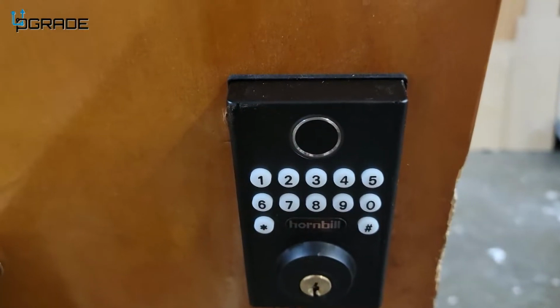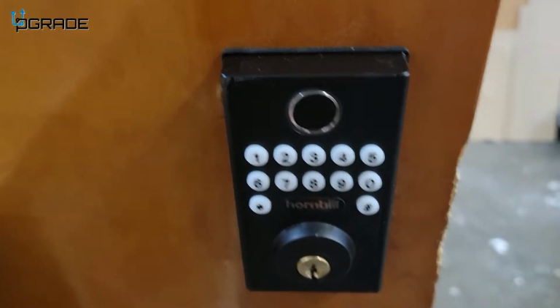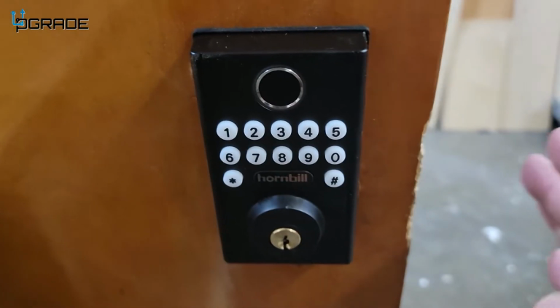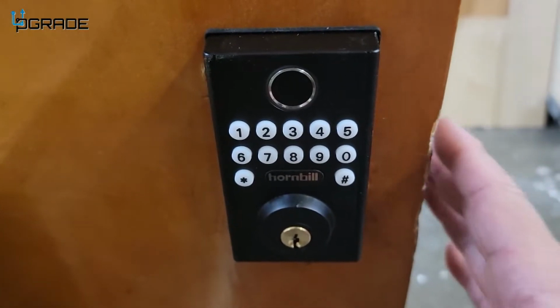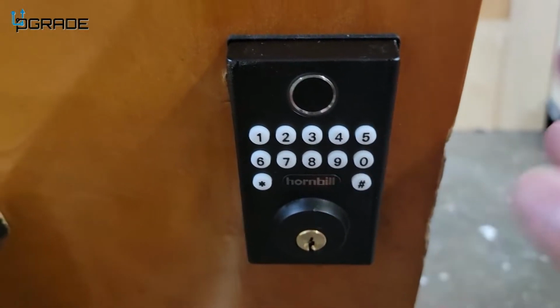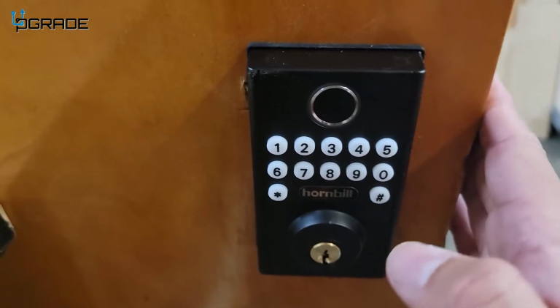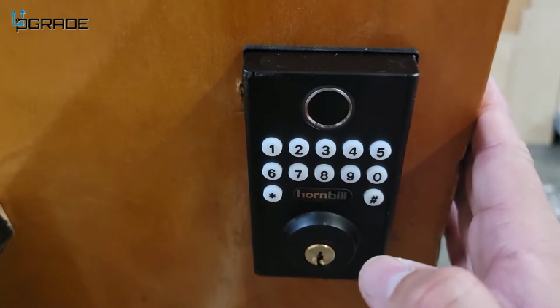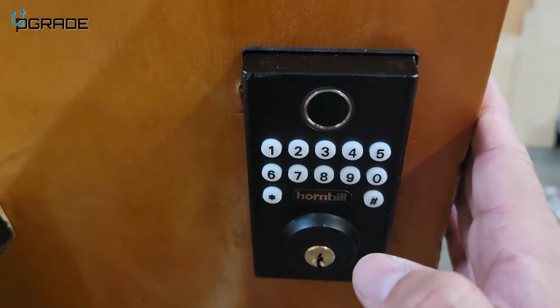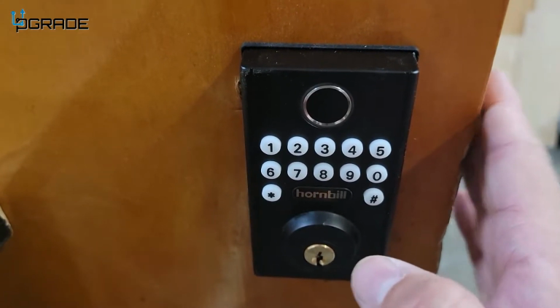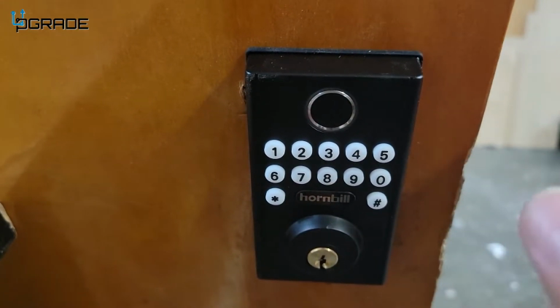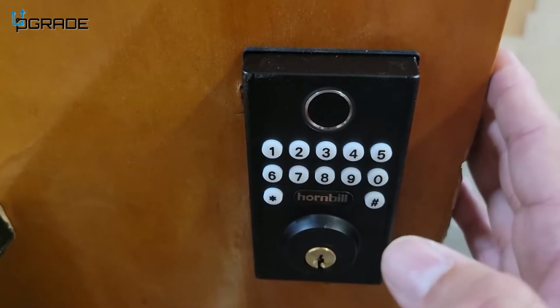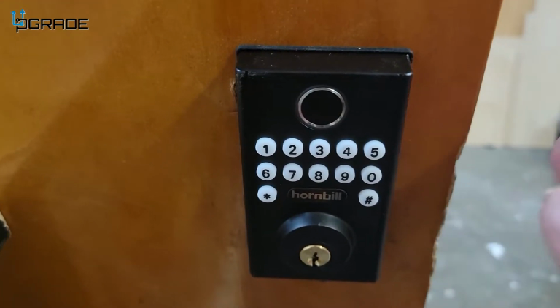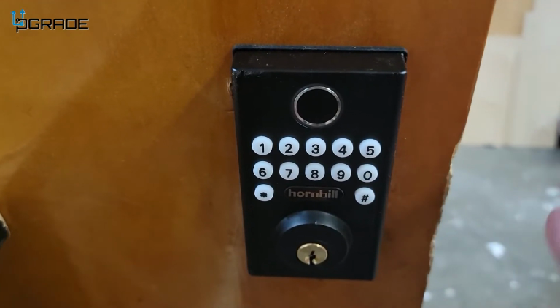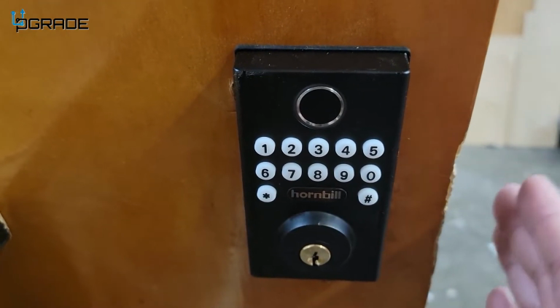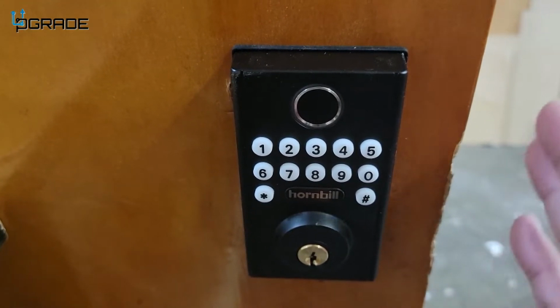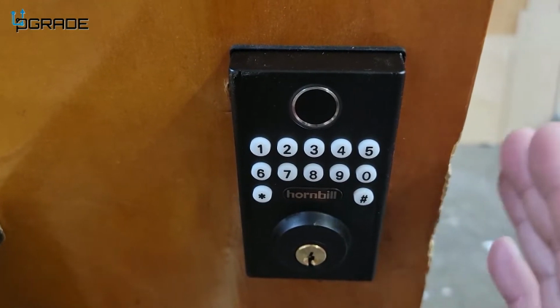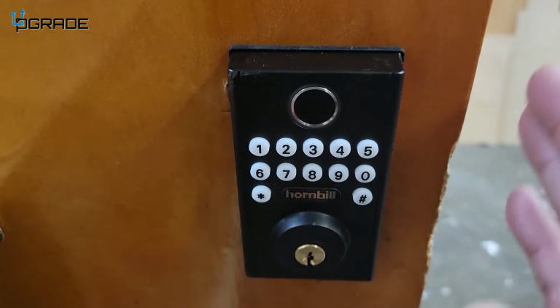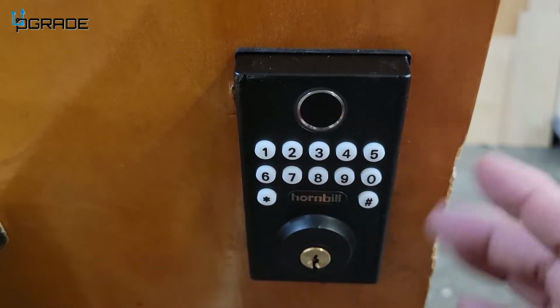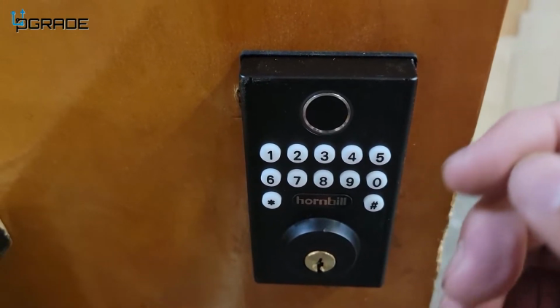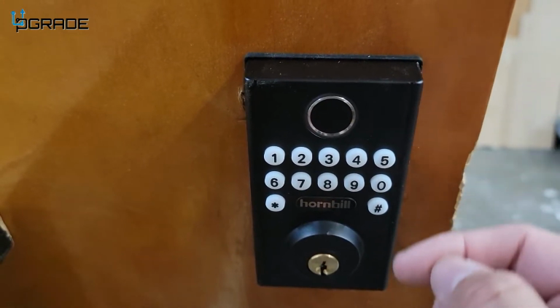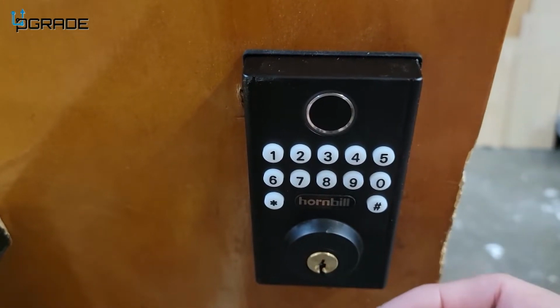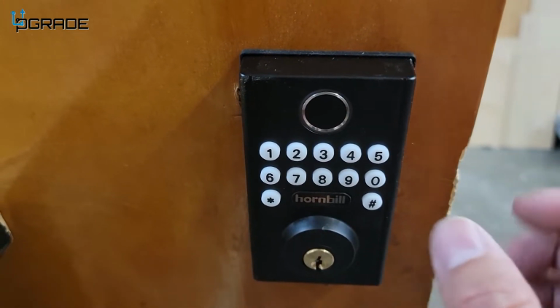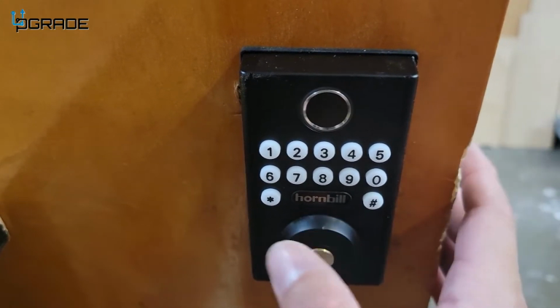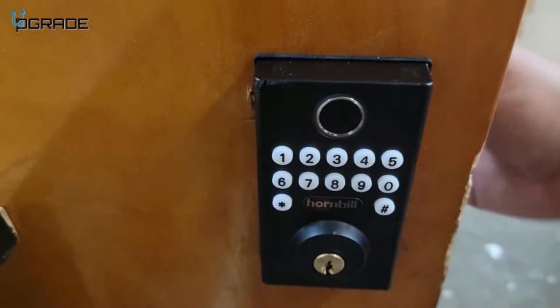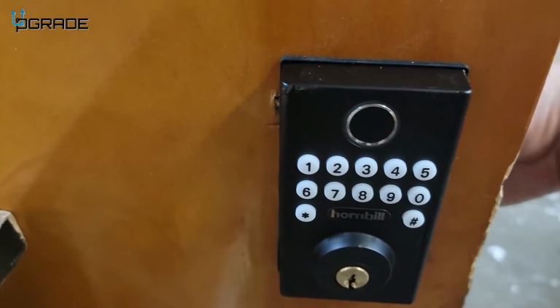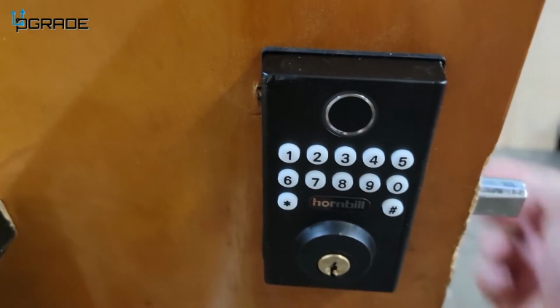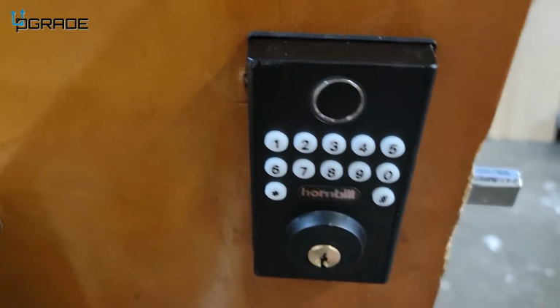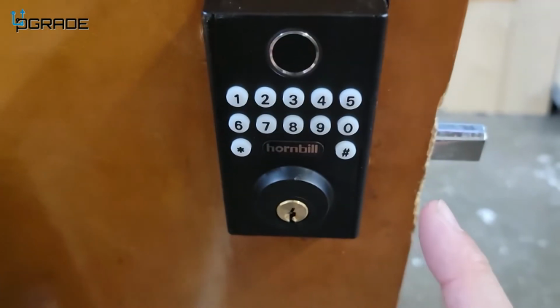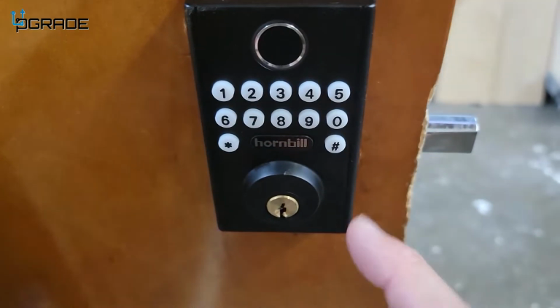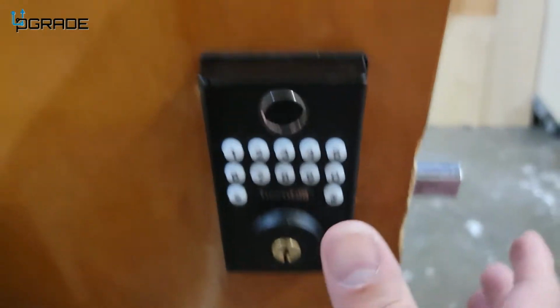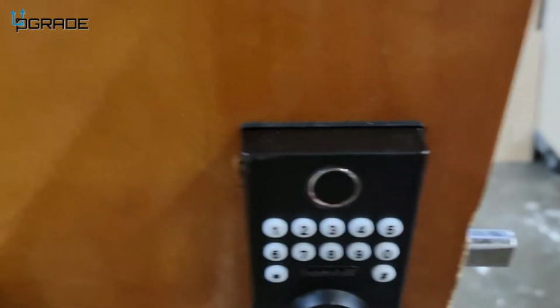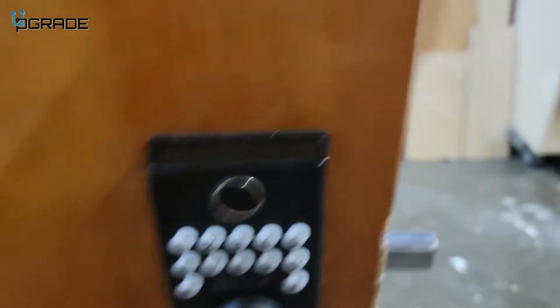The default code when you get it out of the box is 1-2-3-4-5-6 followed by pound, and it unlocks. Make sure you change that default code. The instructions are very thorough — they tell you exactly how to change it. You have to go in as administrator to change it.